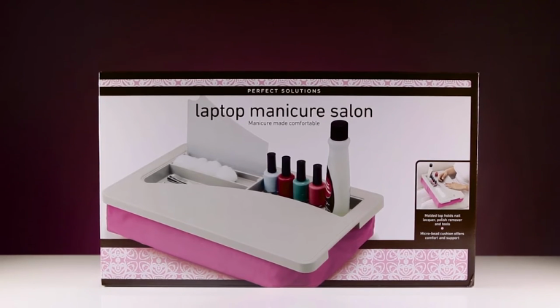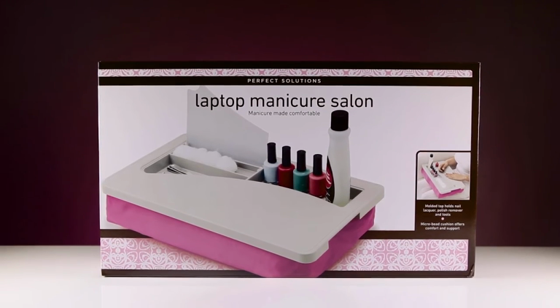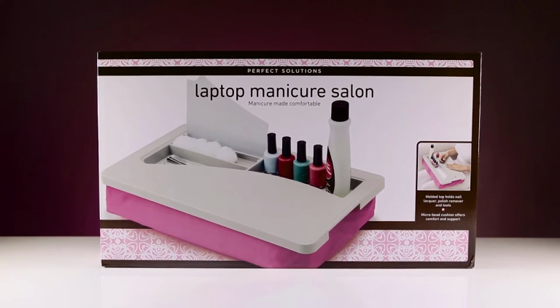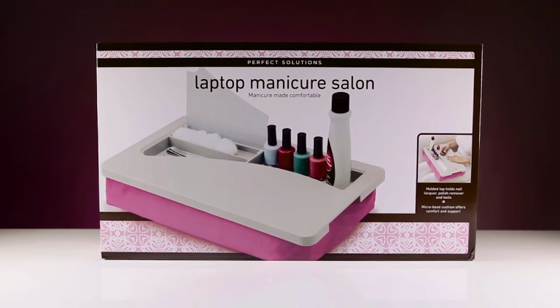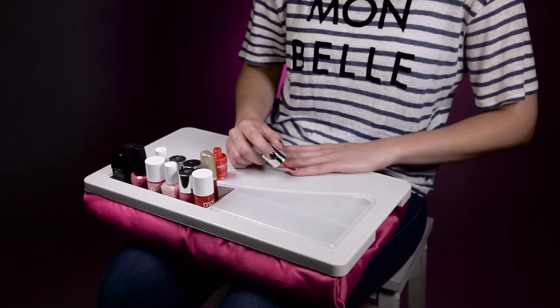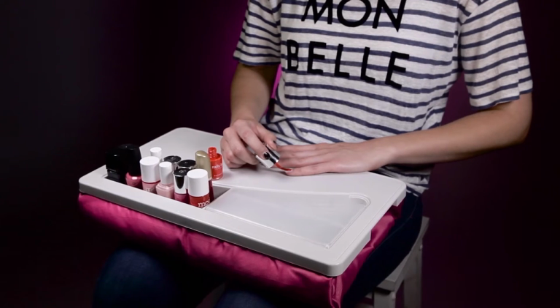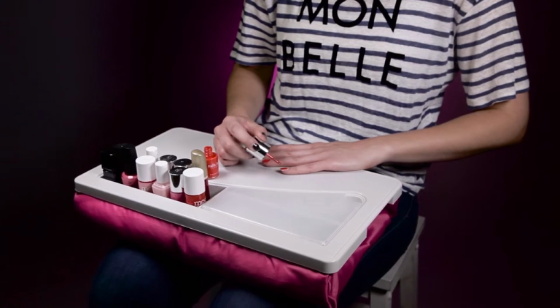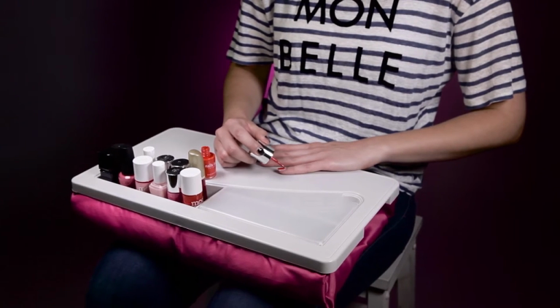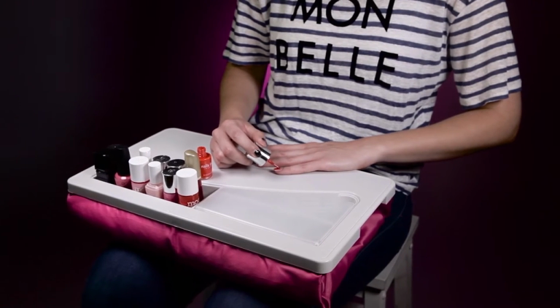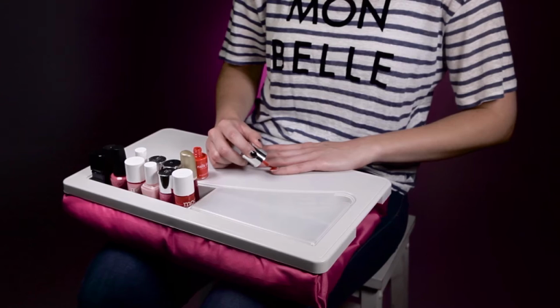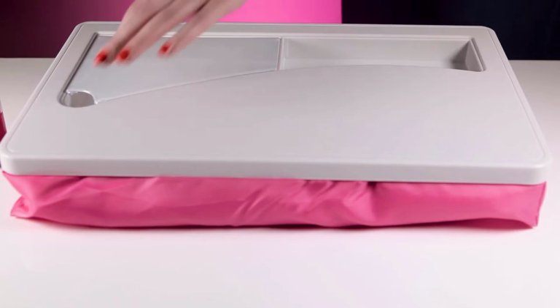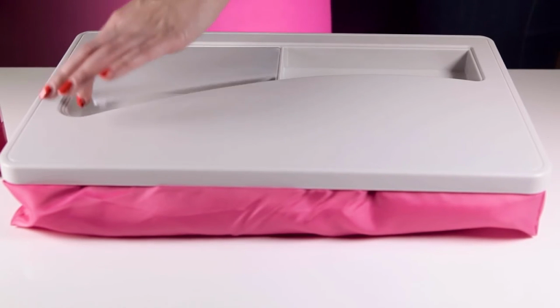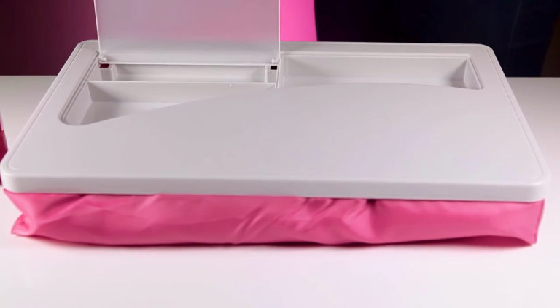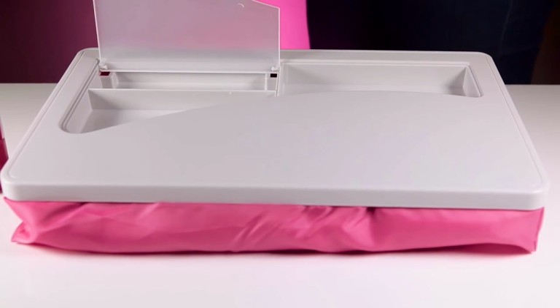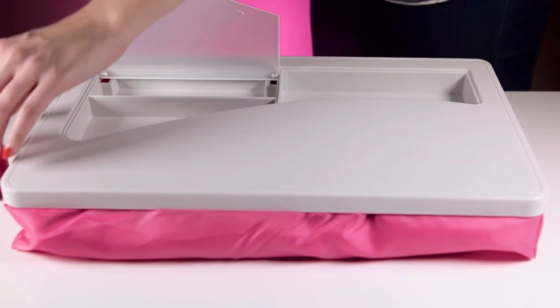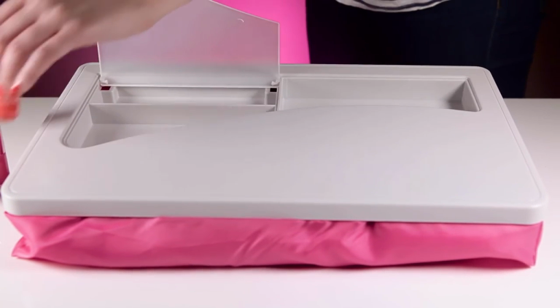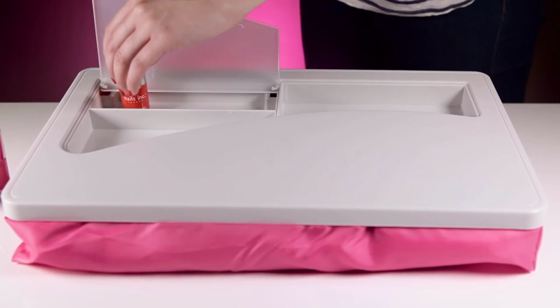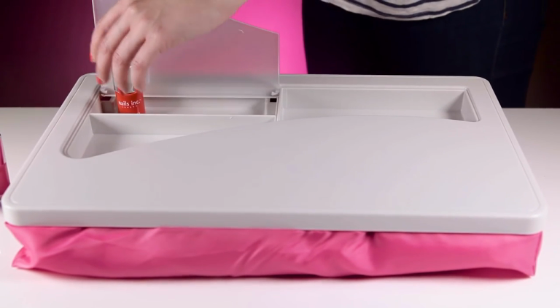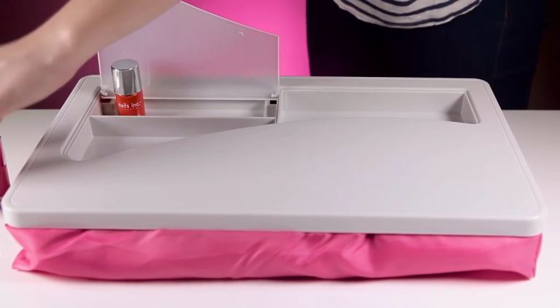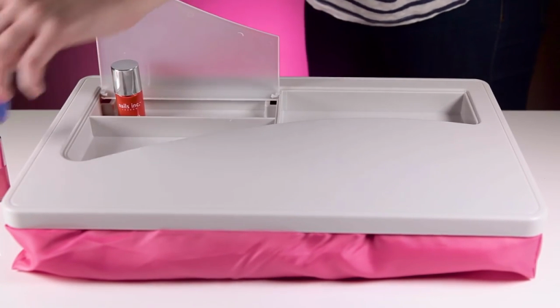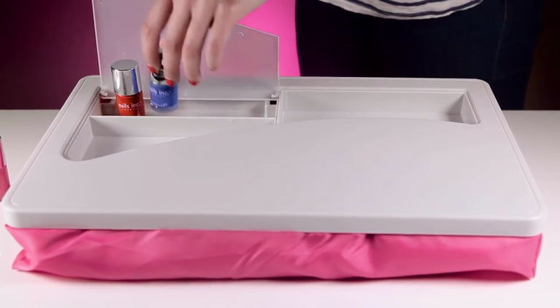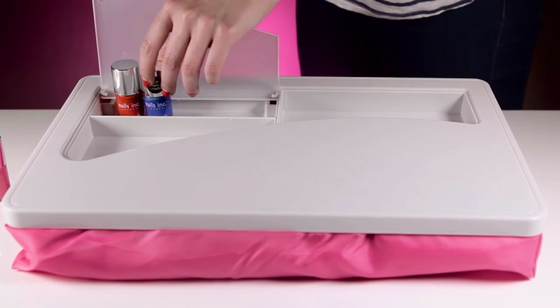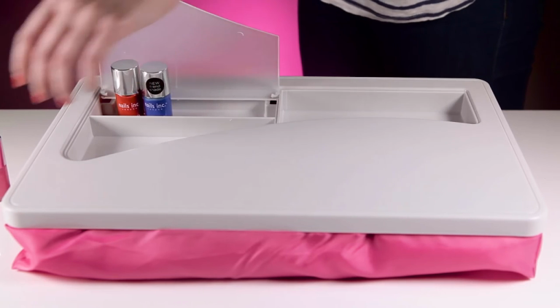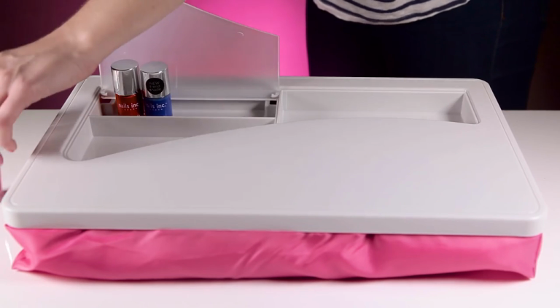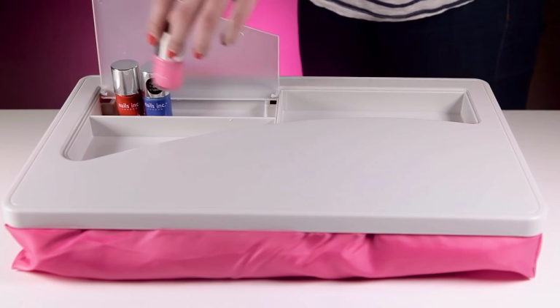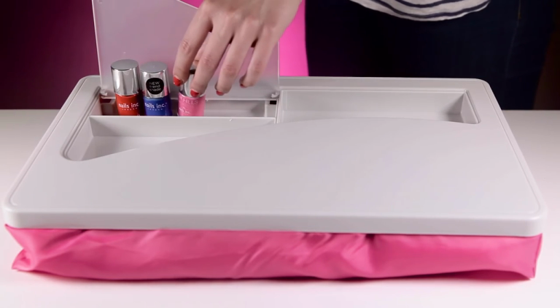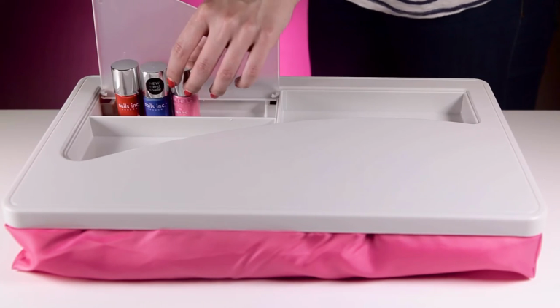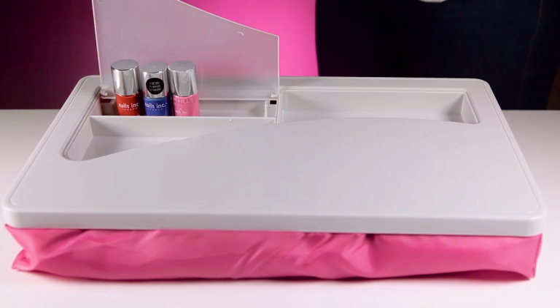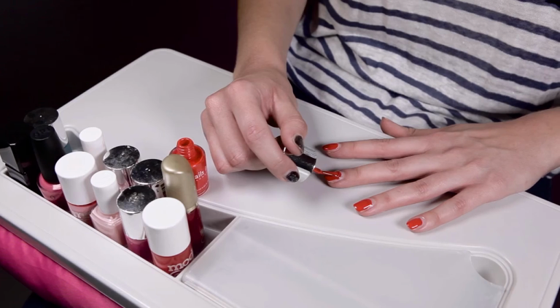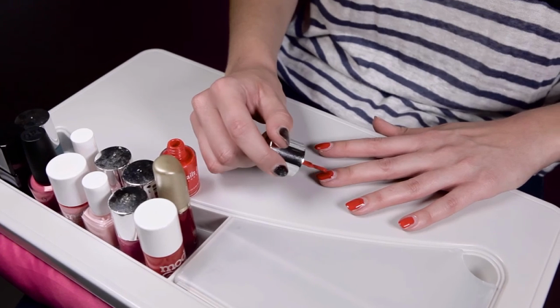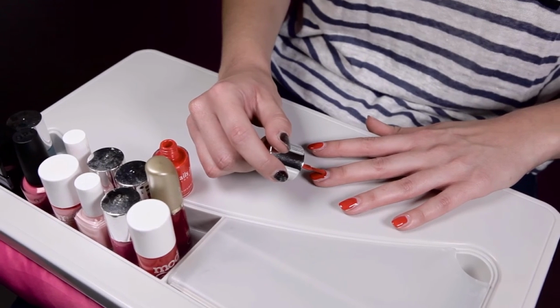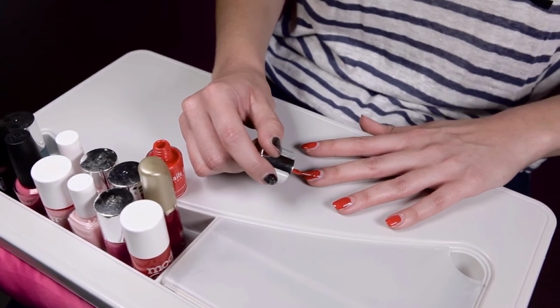Make painting your nails easy wherever you are with the Laptop Manicure Salon. Complete with lidded compartments to store nail varnish, remover, tools and cotton wipes, the microbead cushion provides comfort and support while you manicure yourself to perfection.